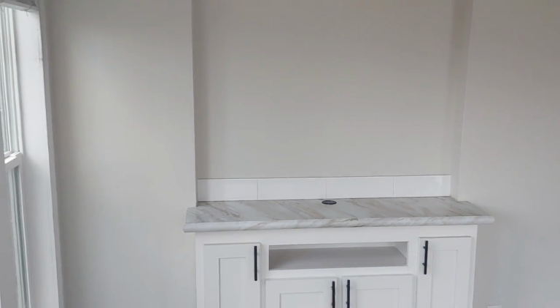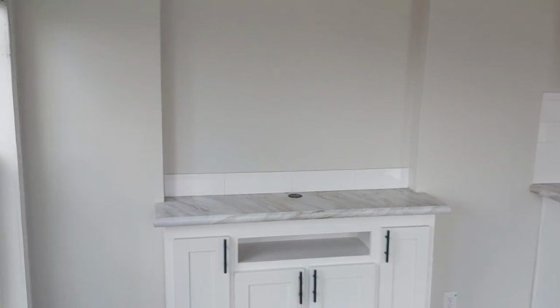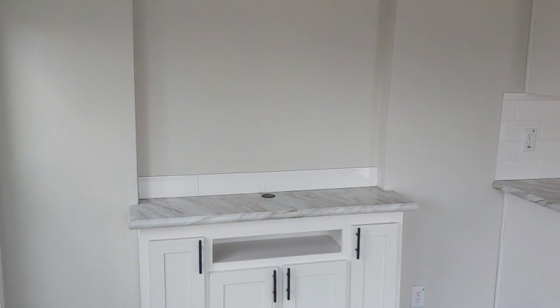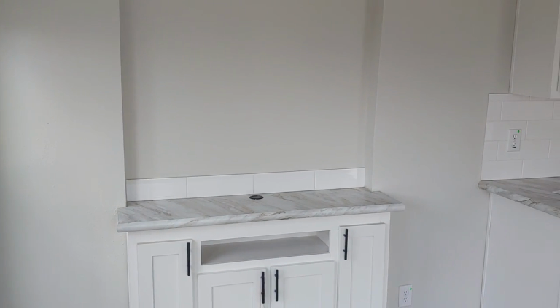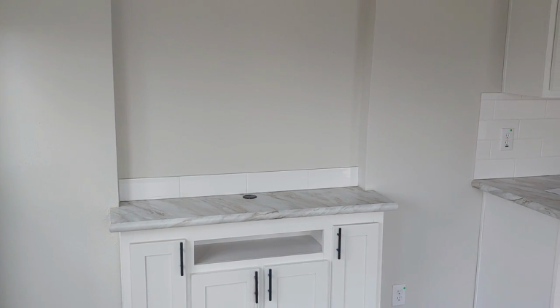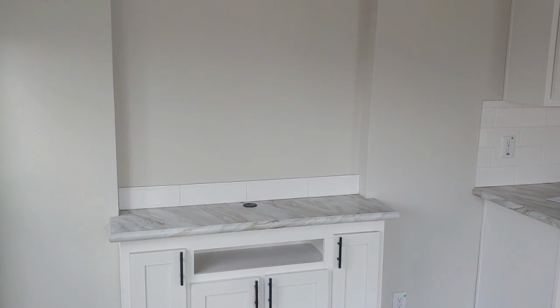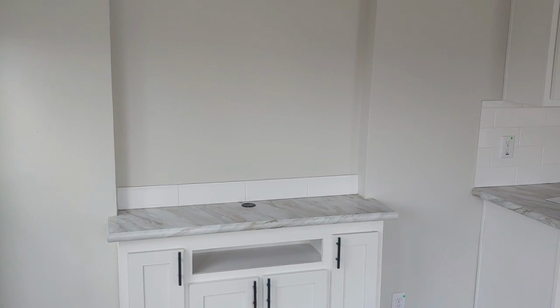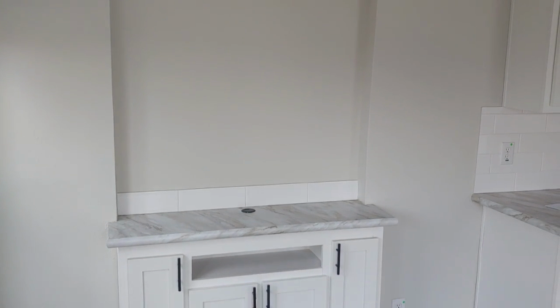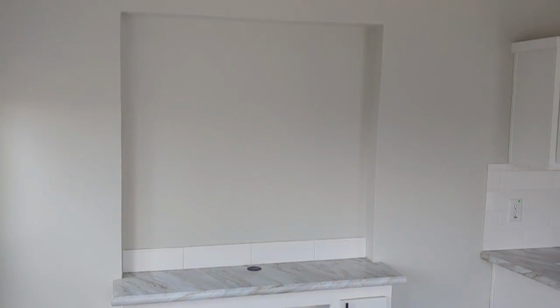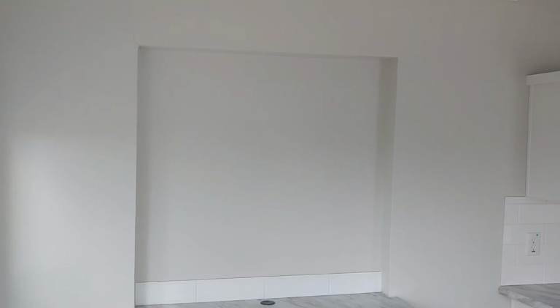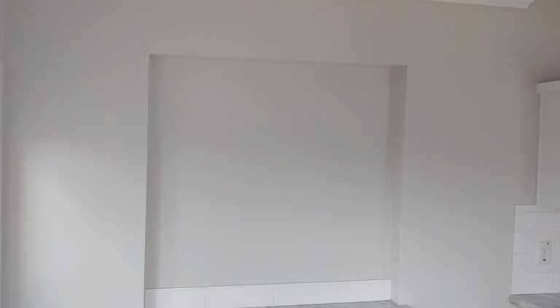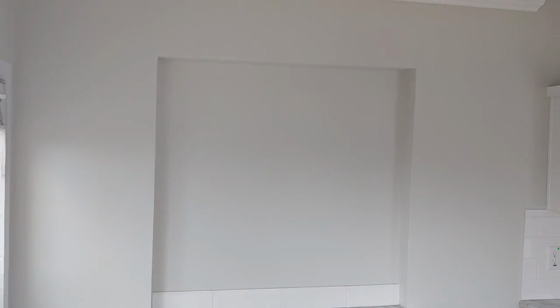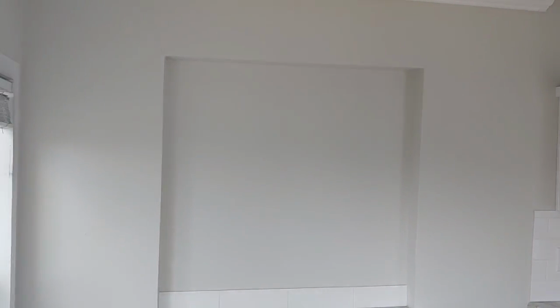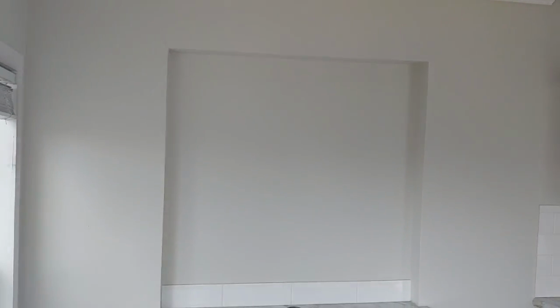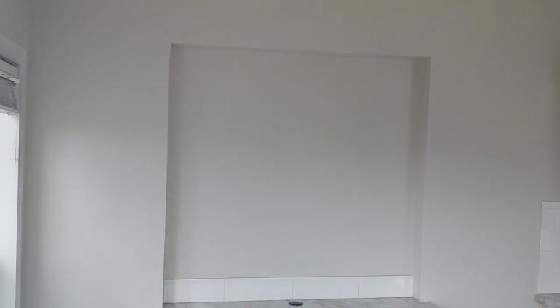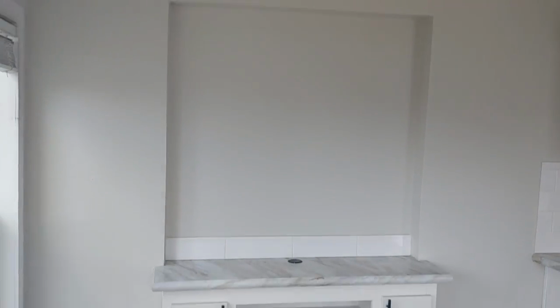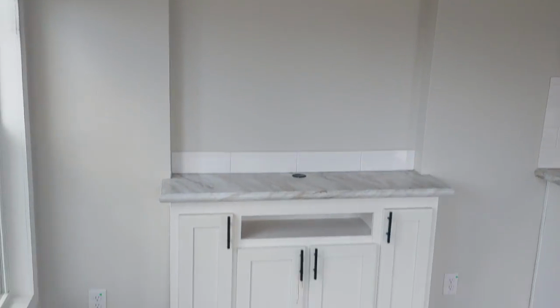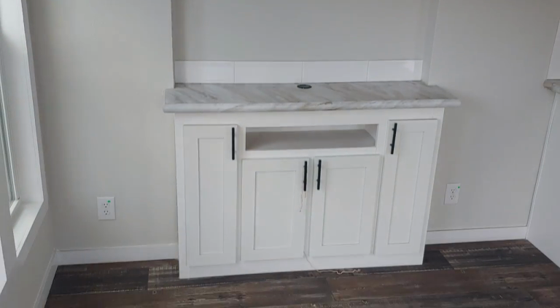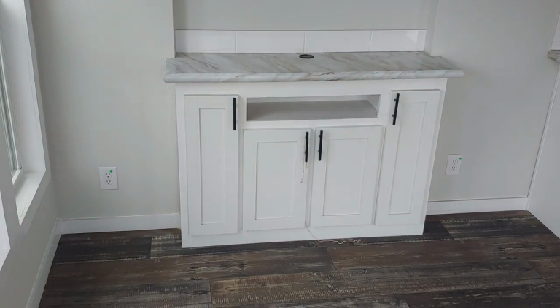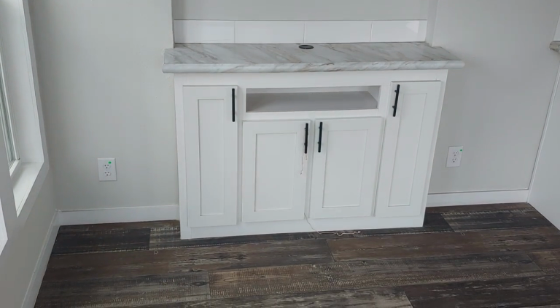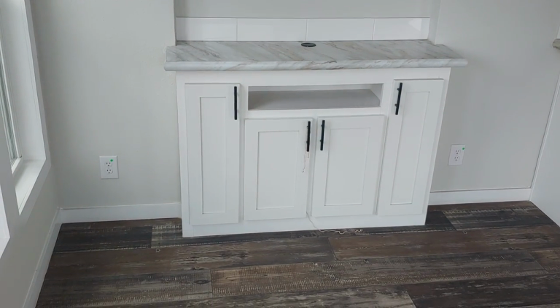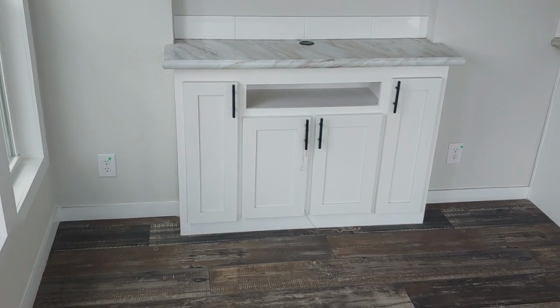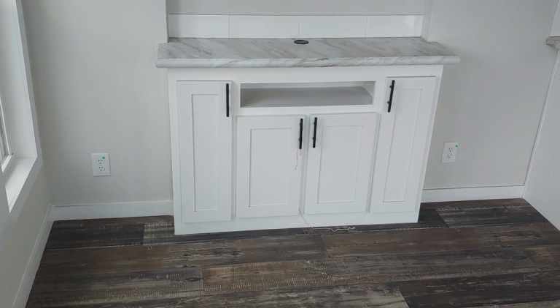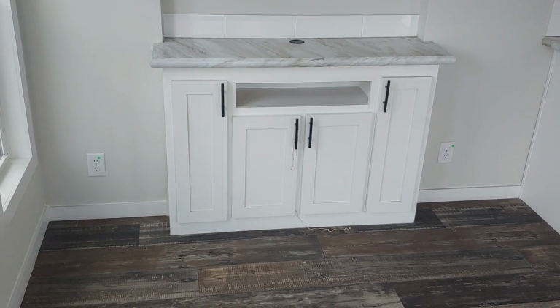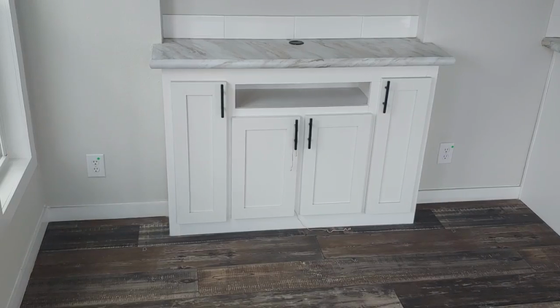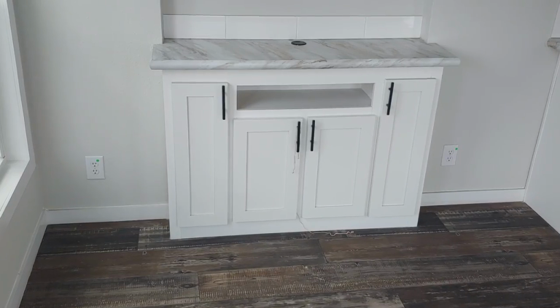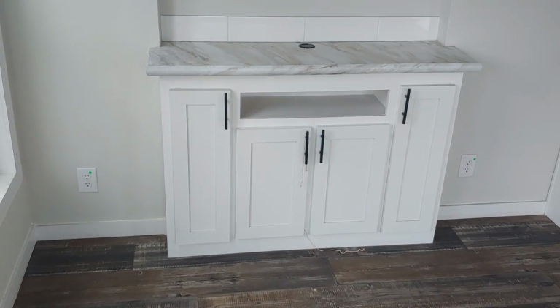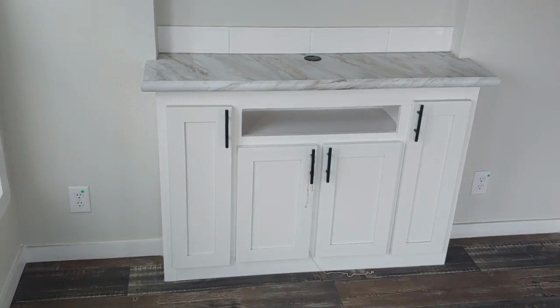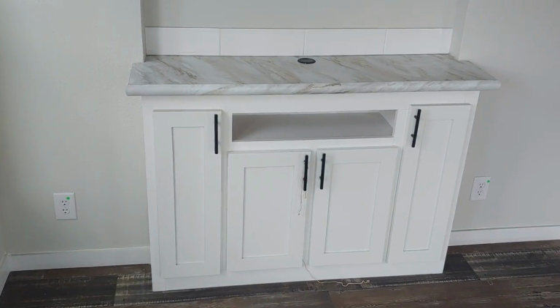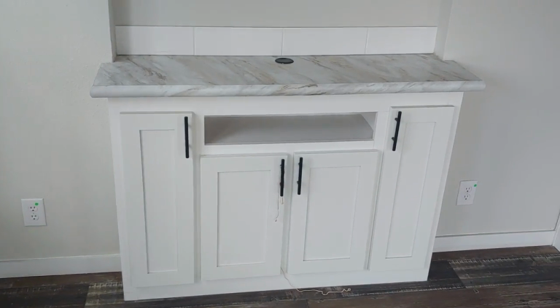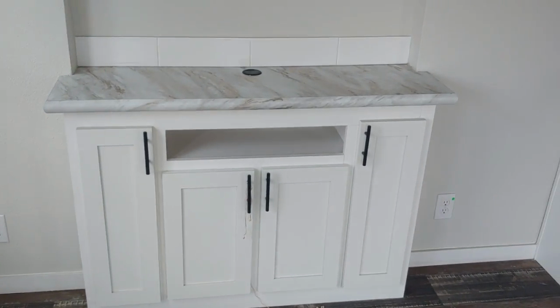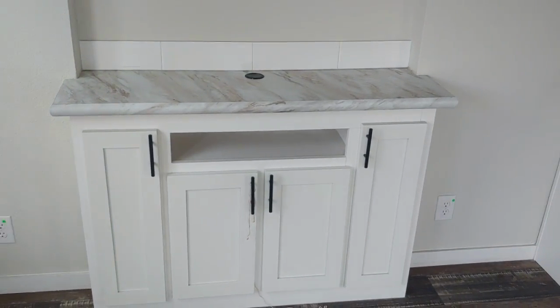Here's where the entertainment center is — it recesses into the wall so the TV kind of sits flush with the wall. Got your cabinetry underneath. If you wanted an electric fireplace, we can add it in the center two cabinets.